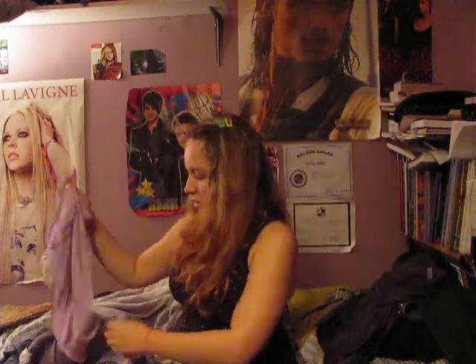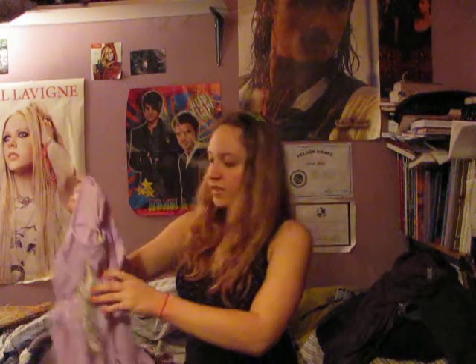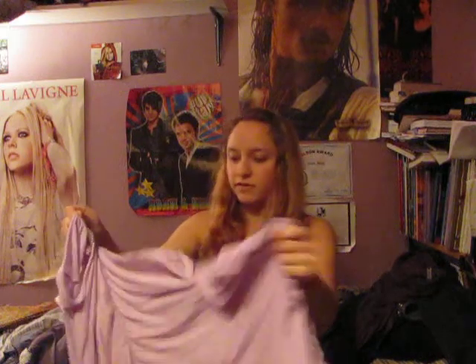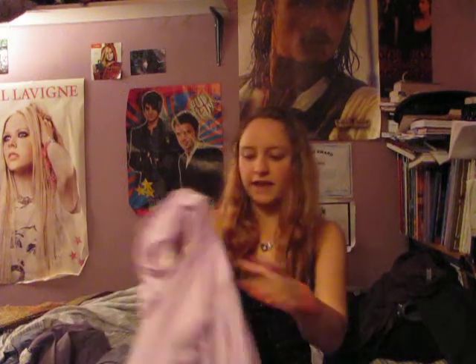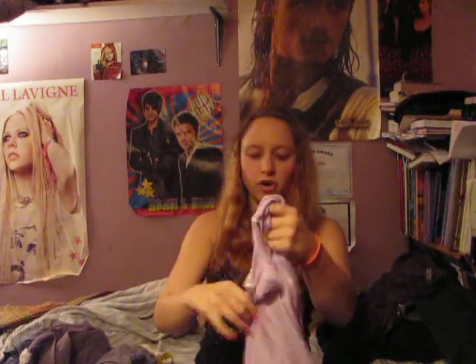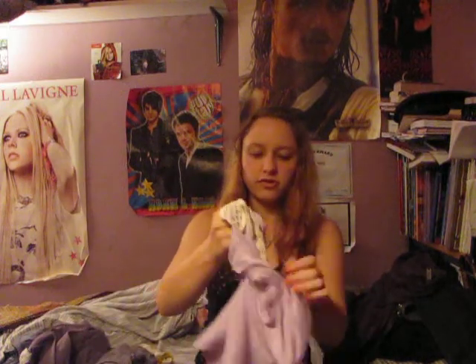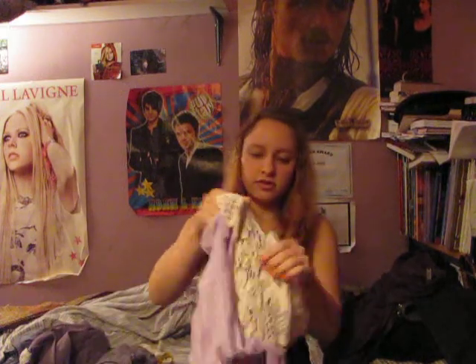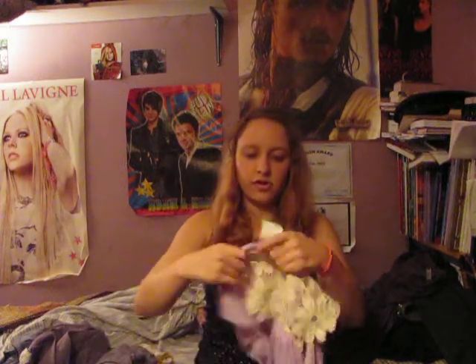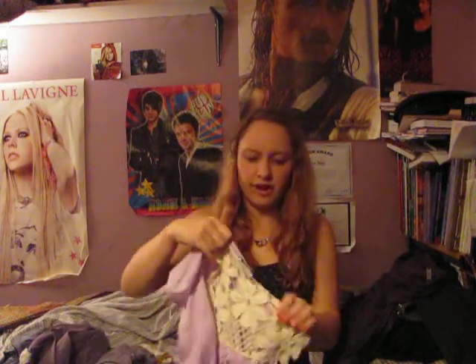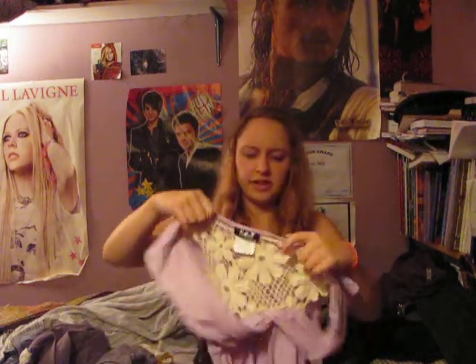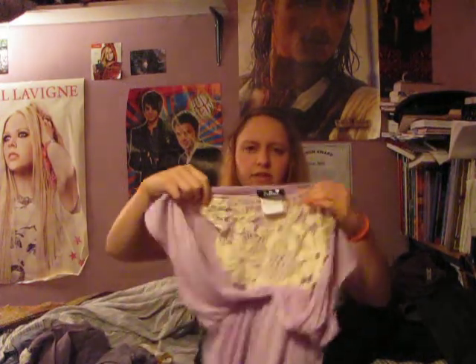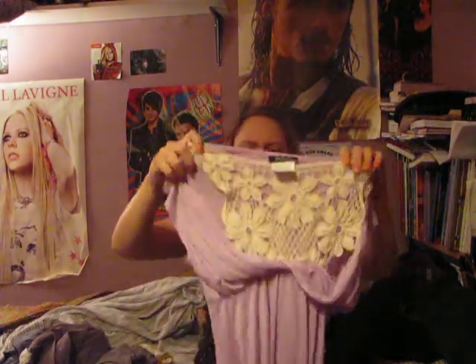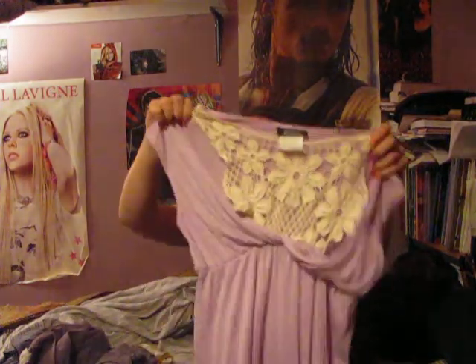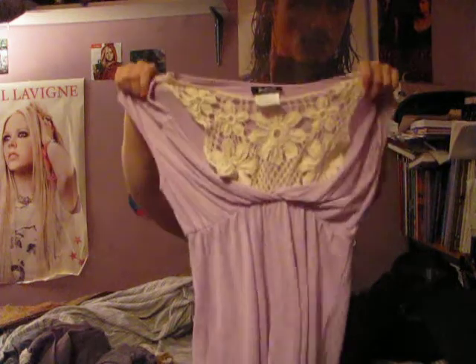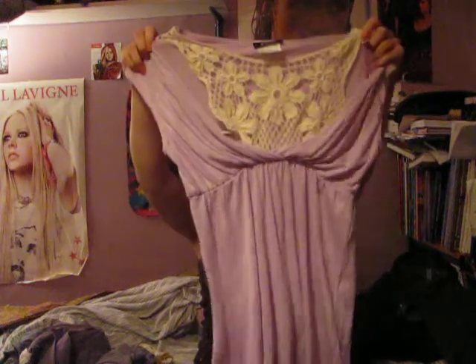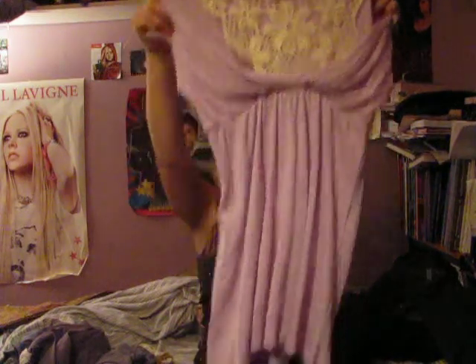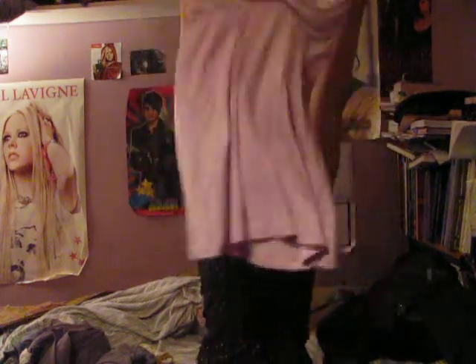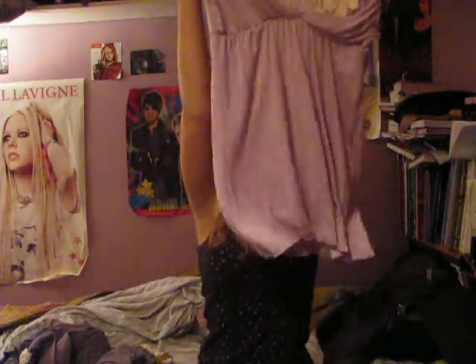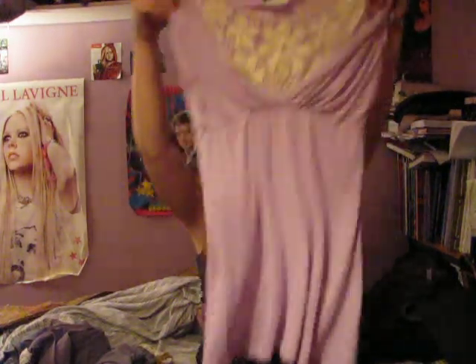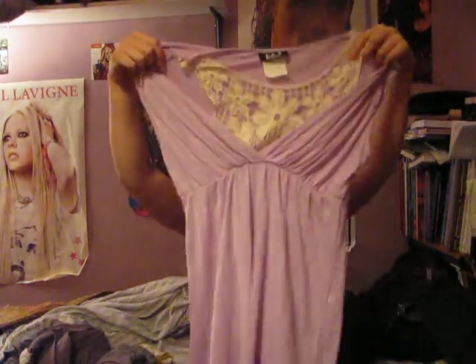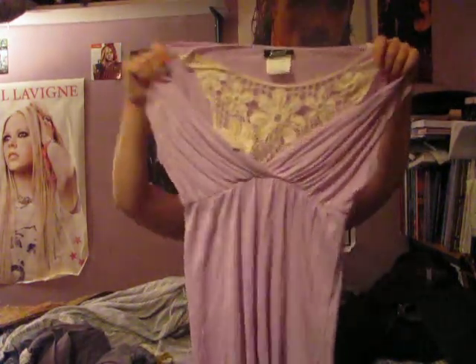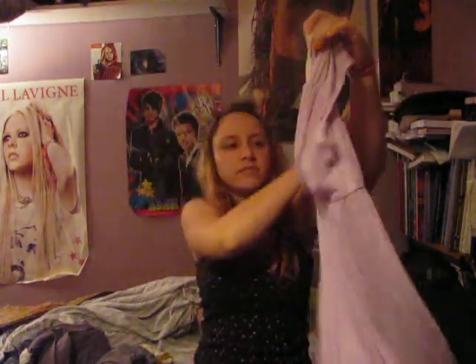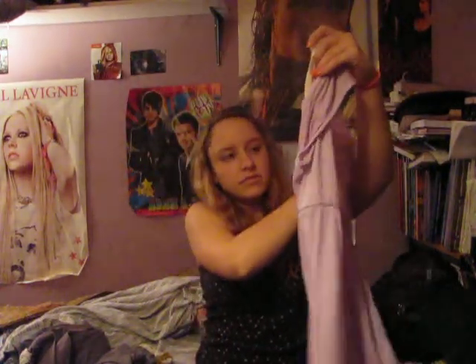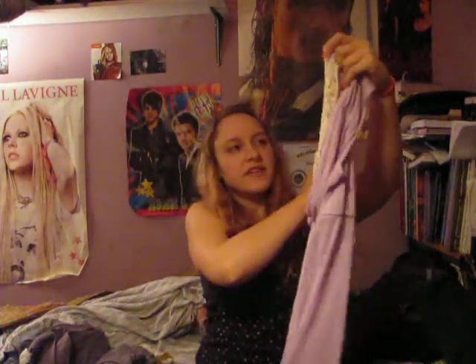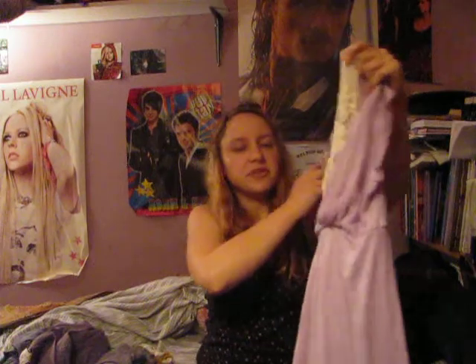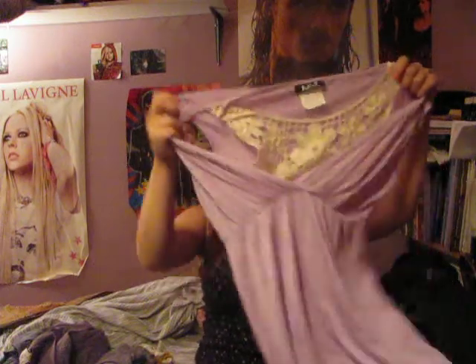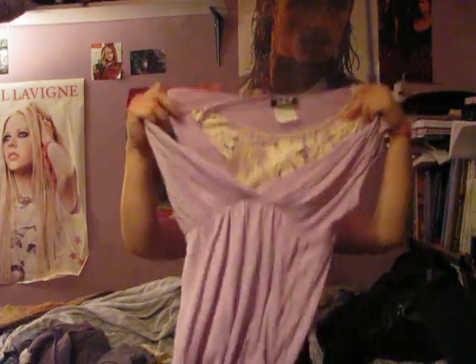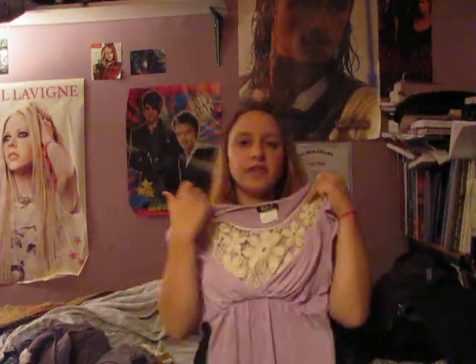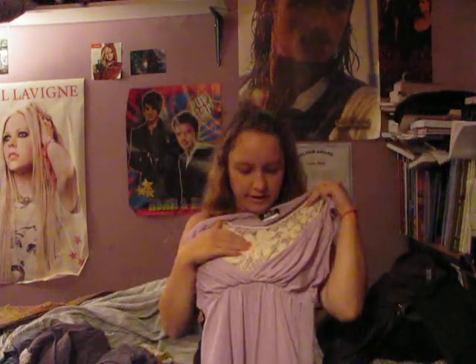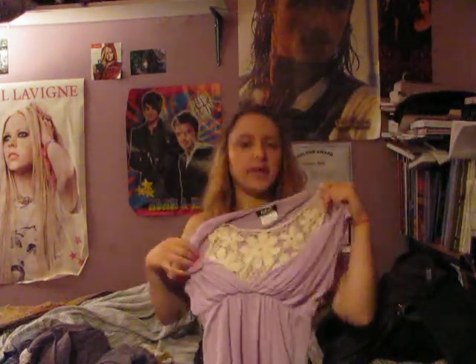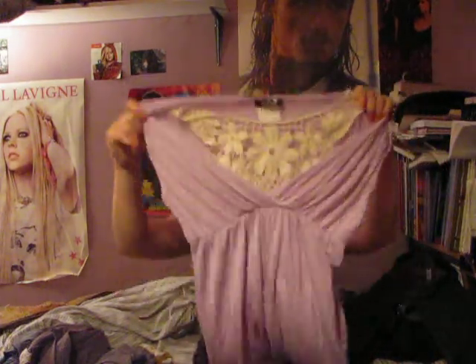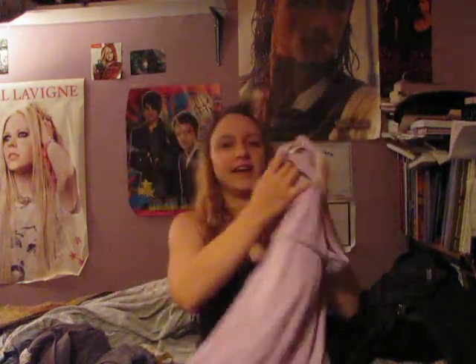I got this for about $10, regularly $30-something. It's a little top — it's a little bit too short for the dress, but I really like the detailing, and the color's really nice.